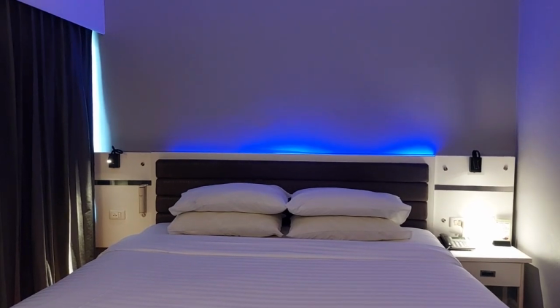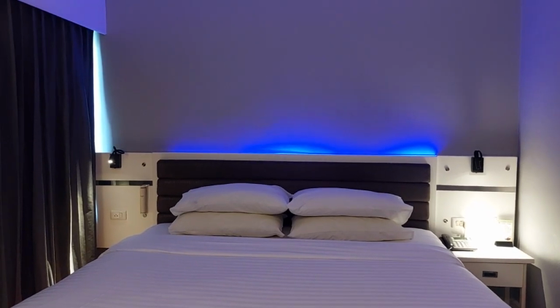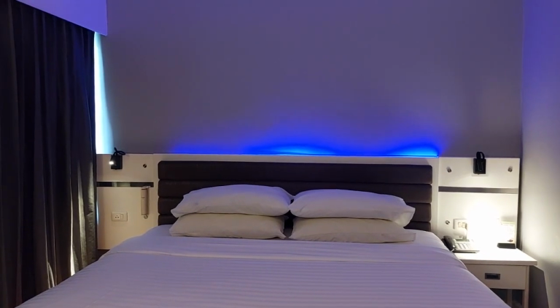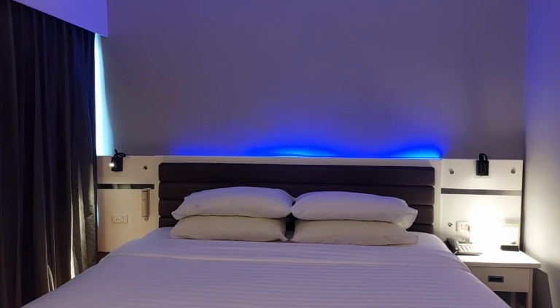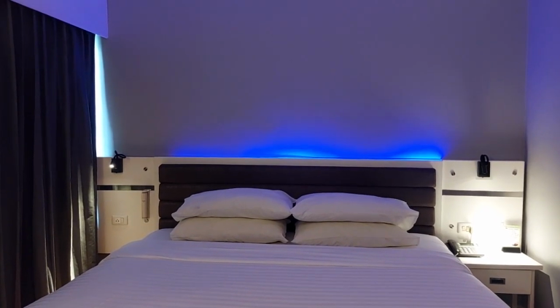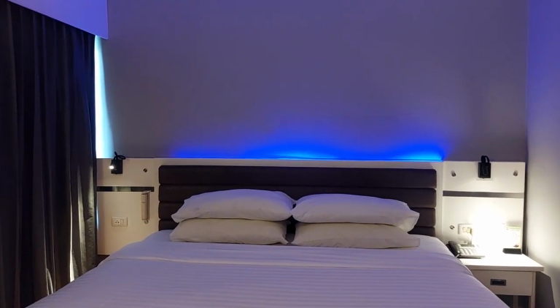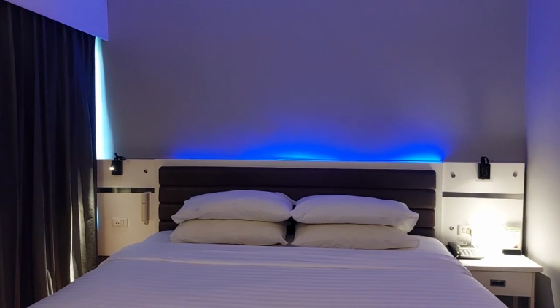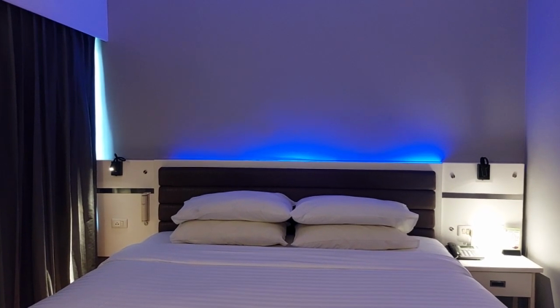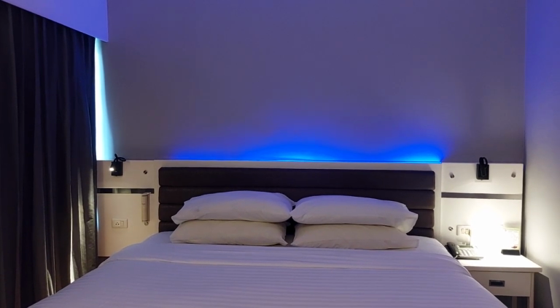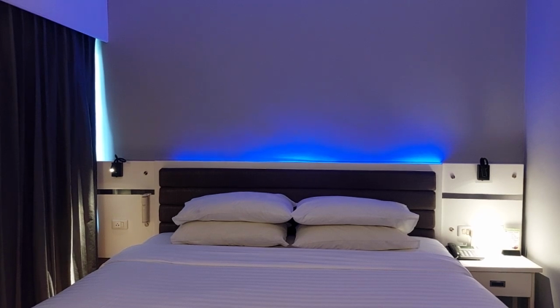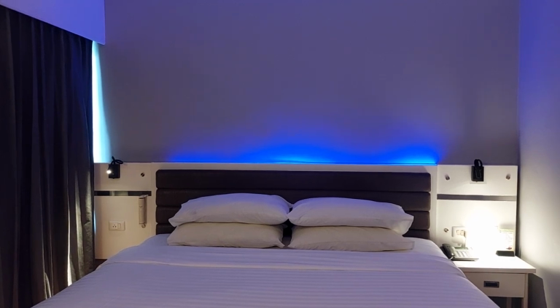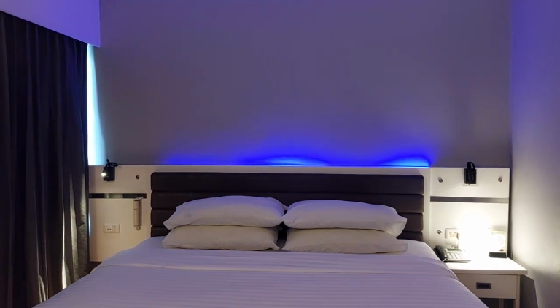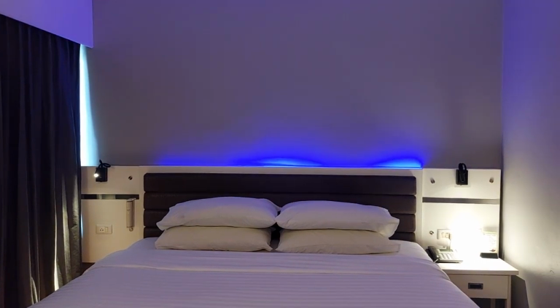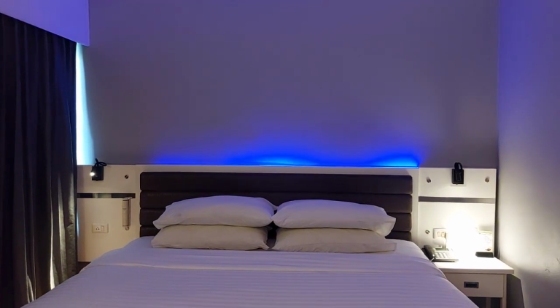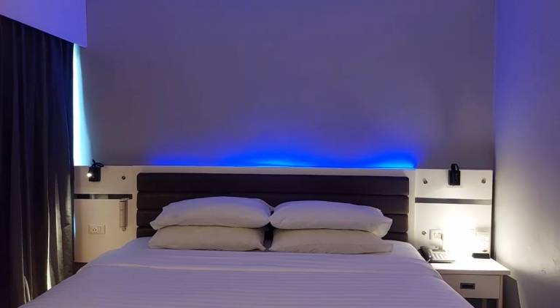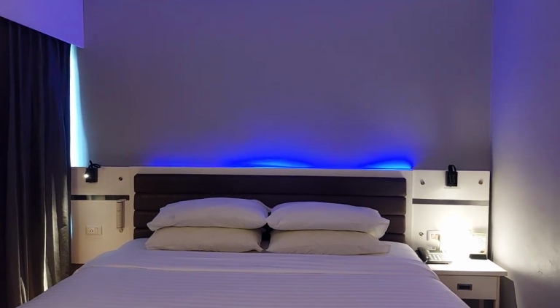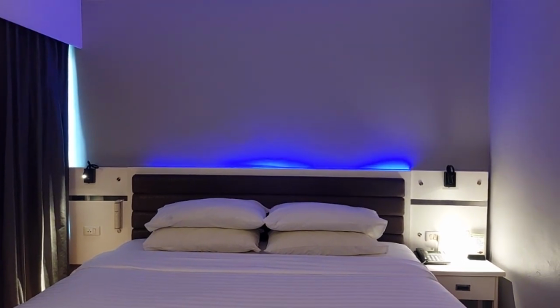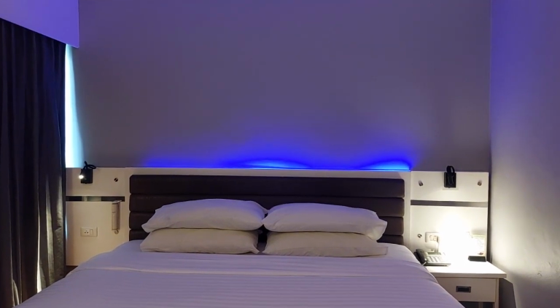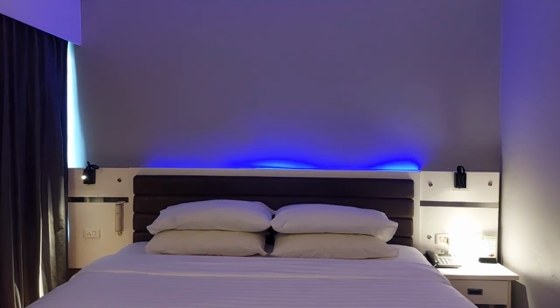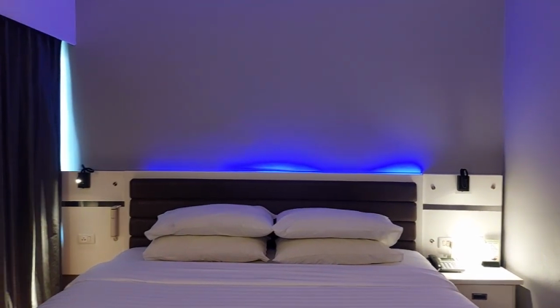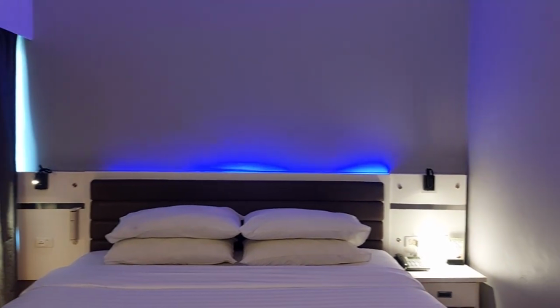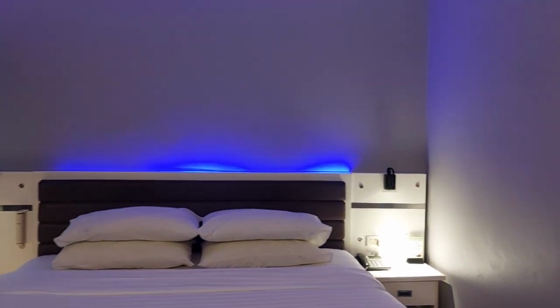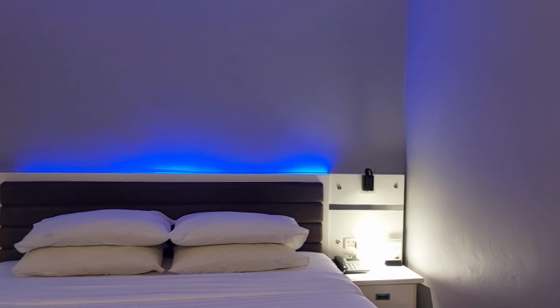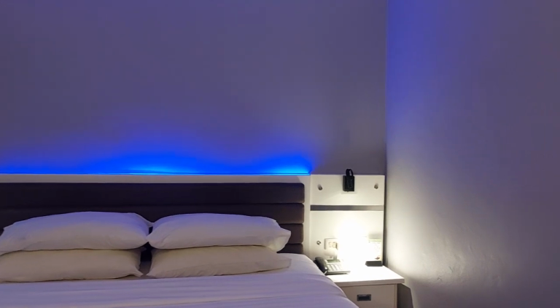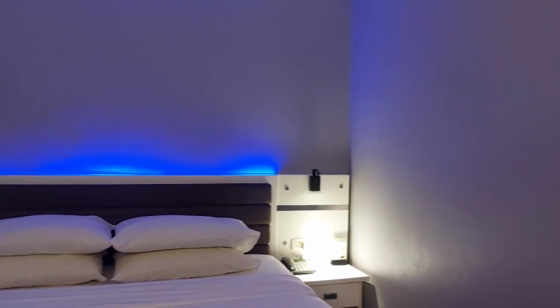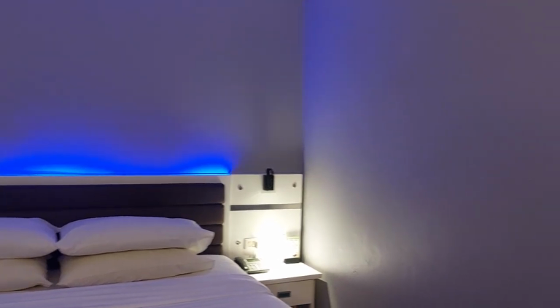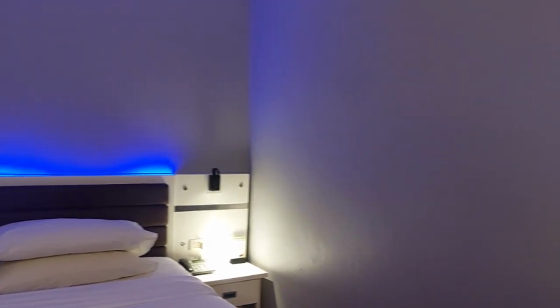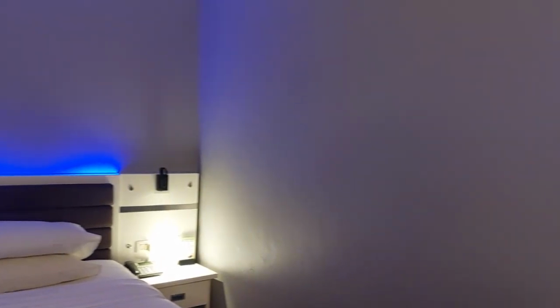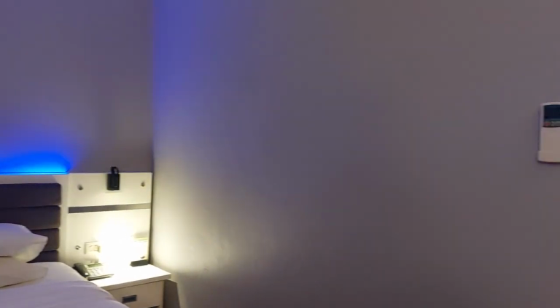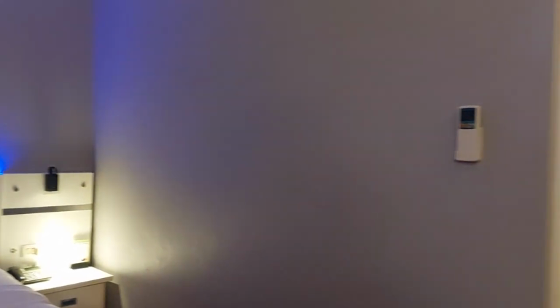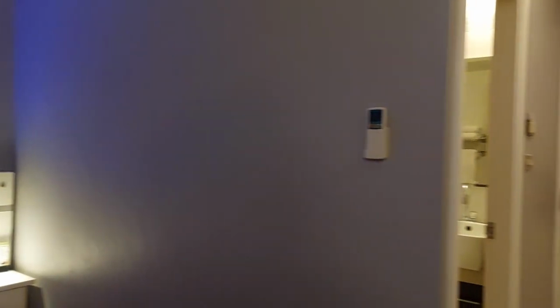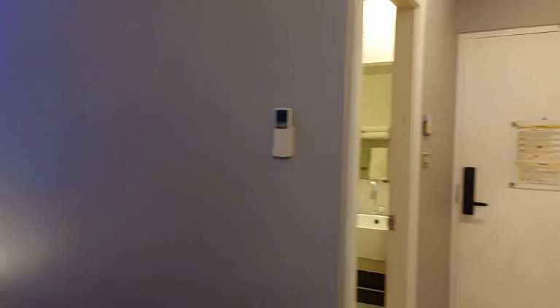Hi, we are in Patong, Phuket, Thailand. We just checked into the hotel — this is the CNN Hotel. It's on discount for about $30. Really nice room.